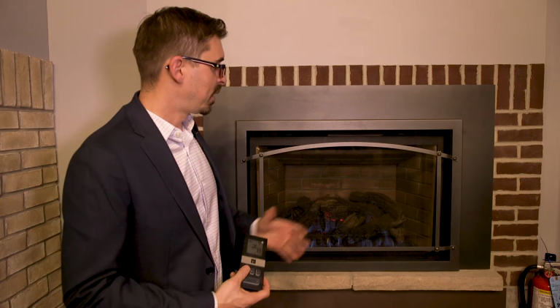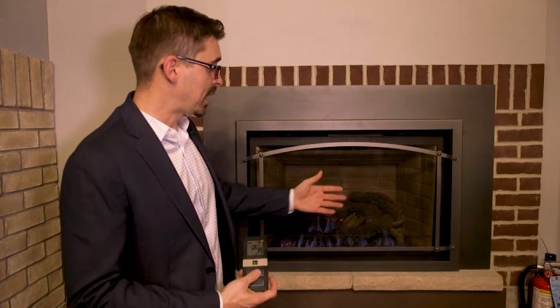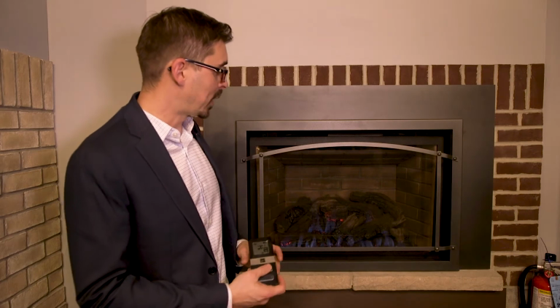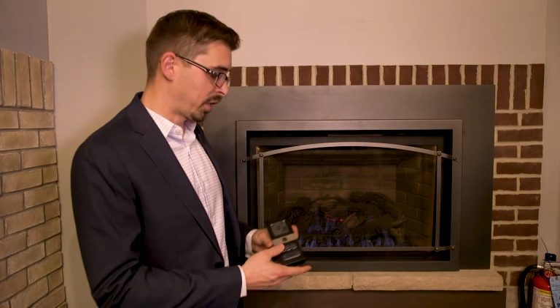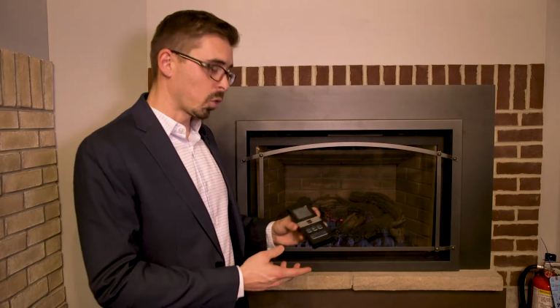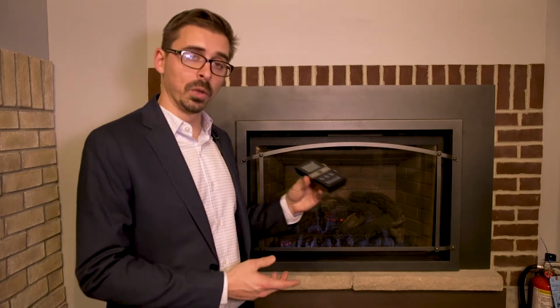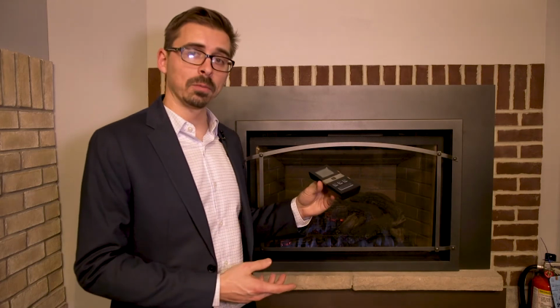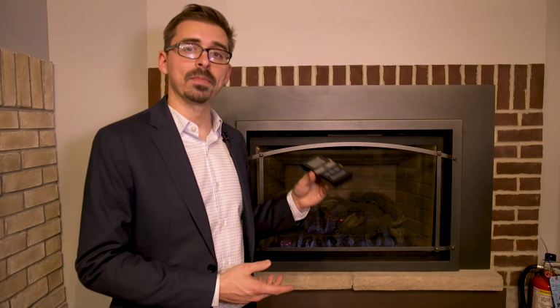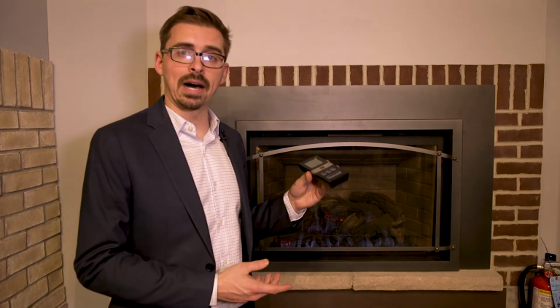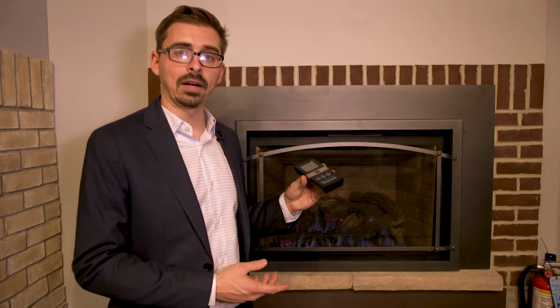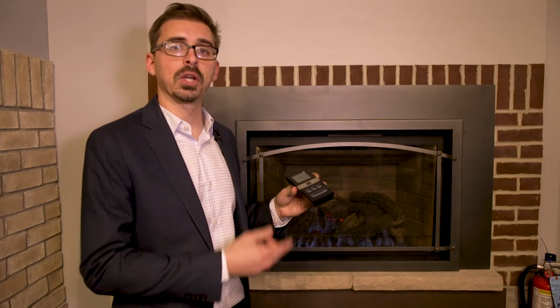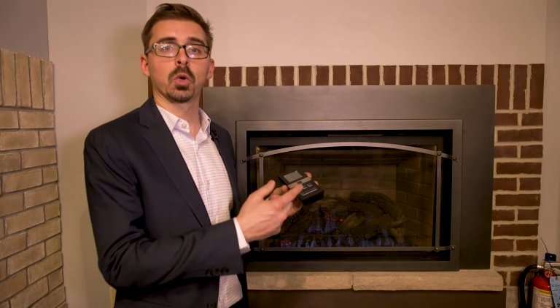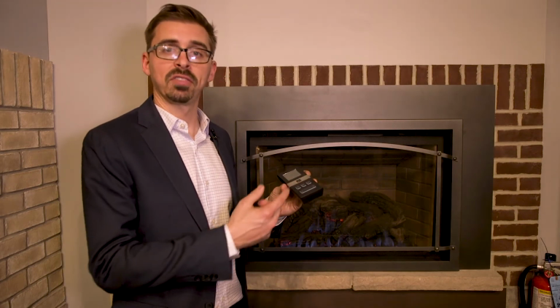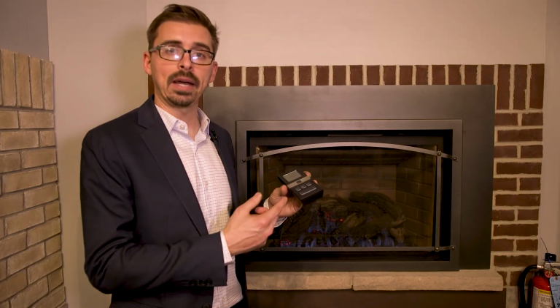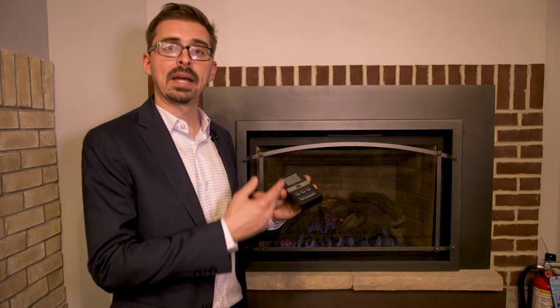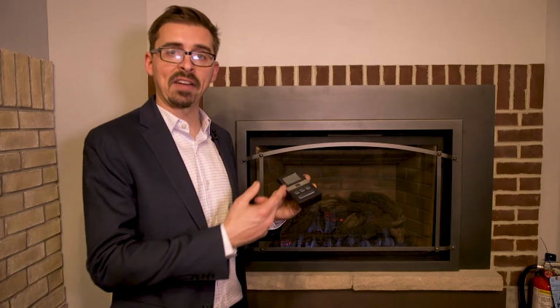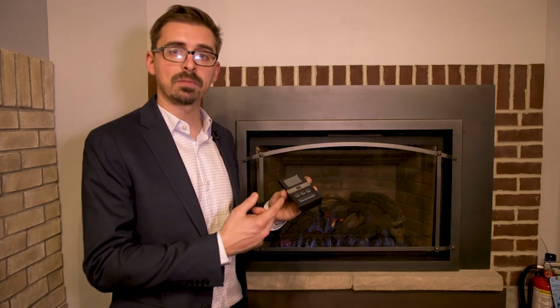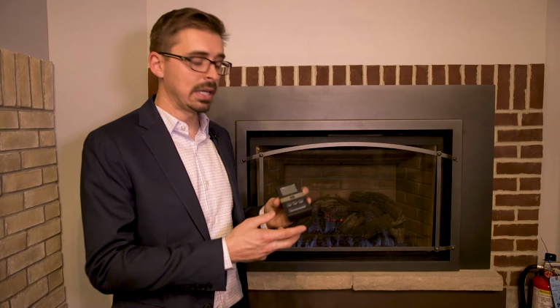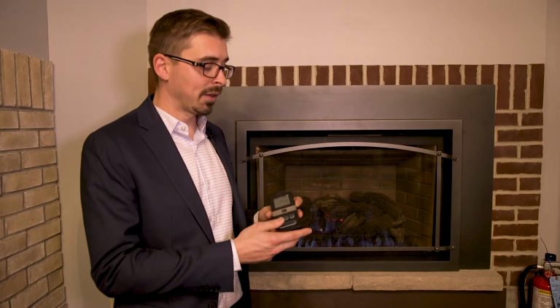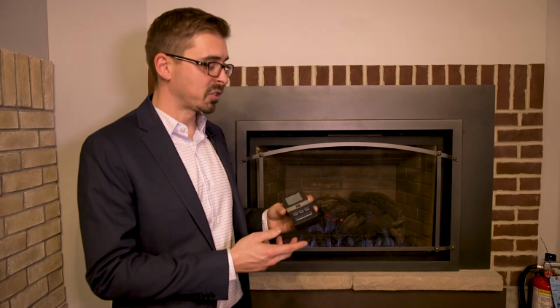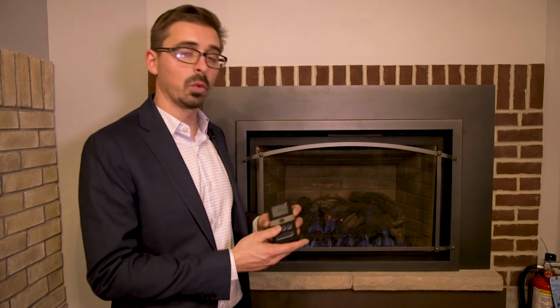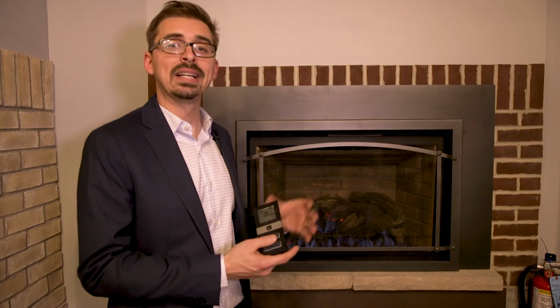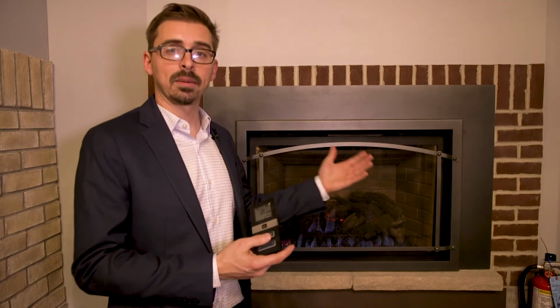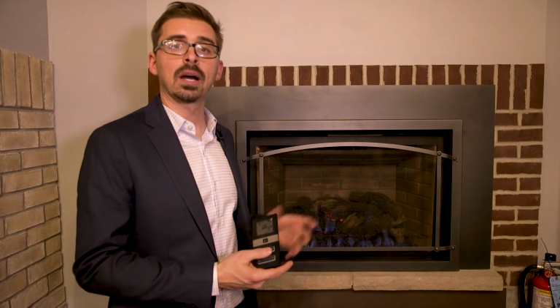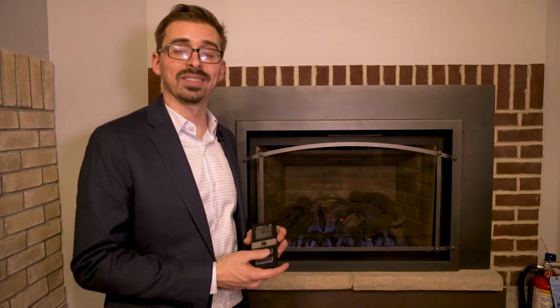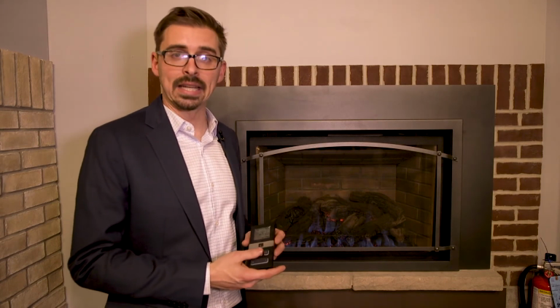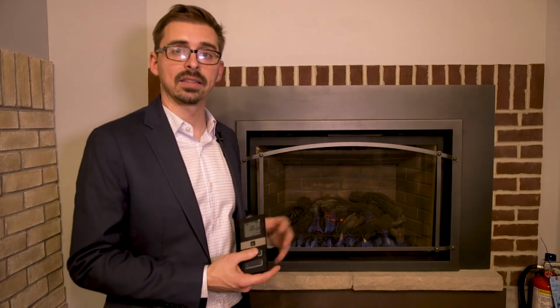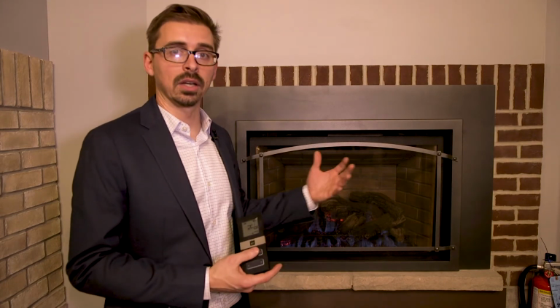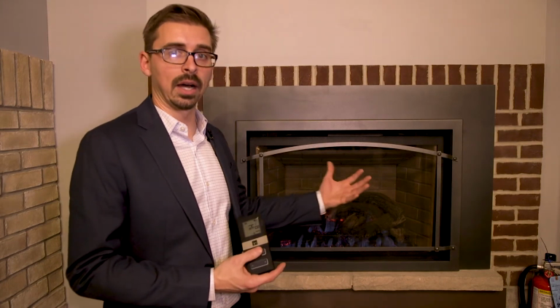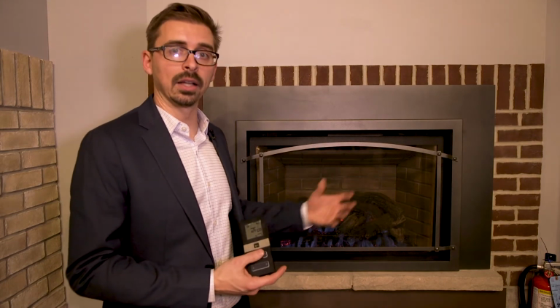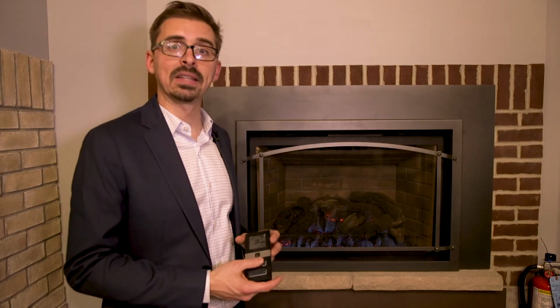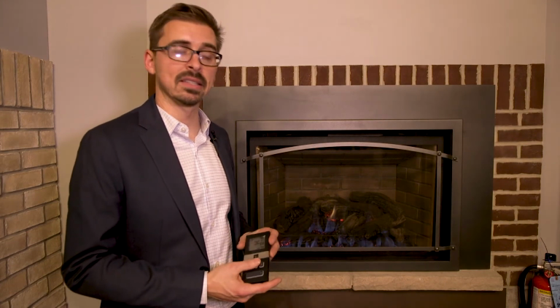That heat you can actually control with your remote. It's on-off. You can control the flame height, the fan speed, and other accessories as well. Some of these come with a light kit that you can use to illuminate the inside.